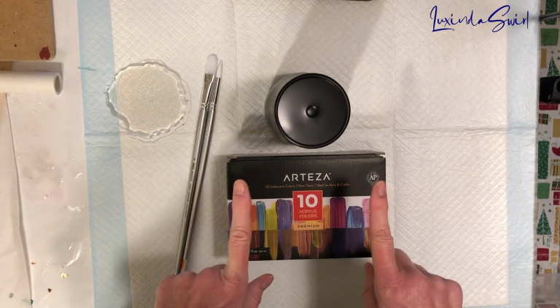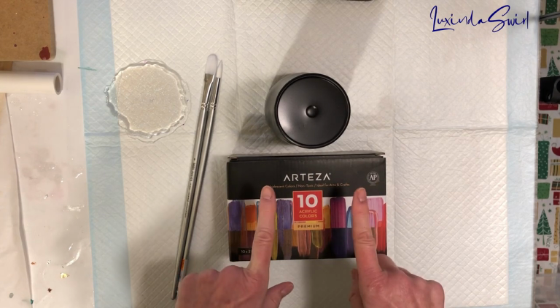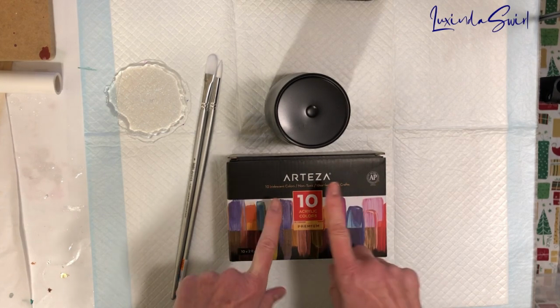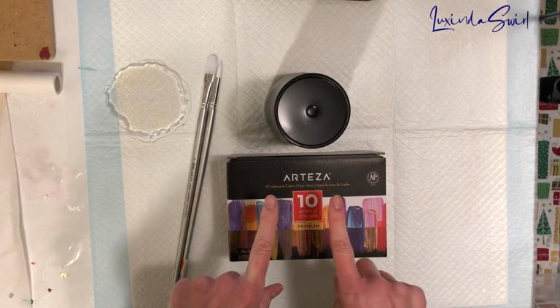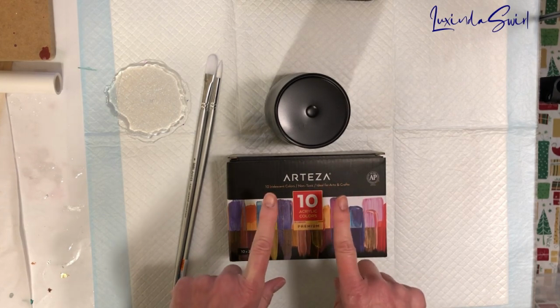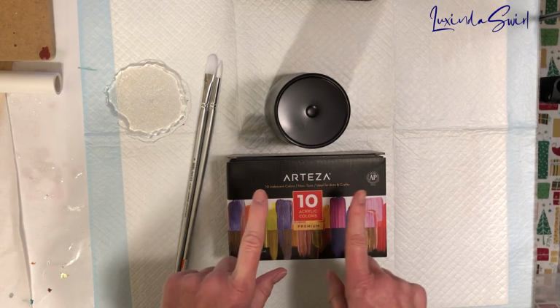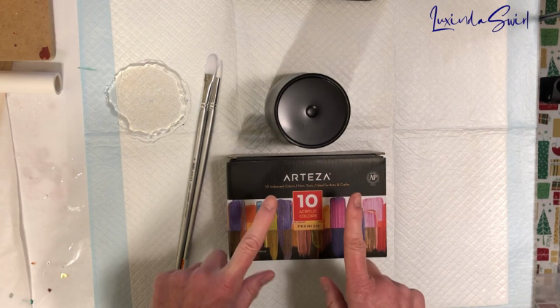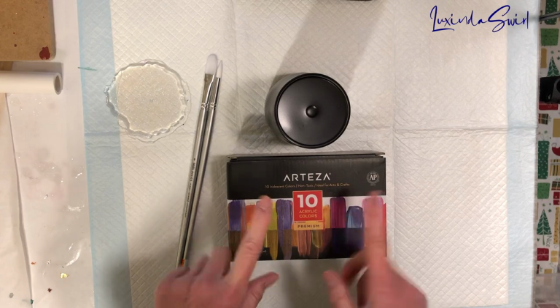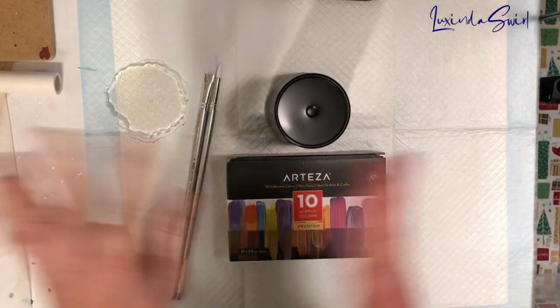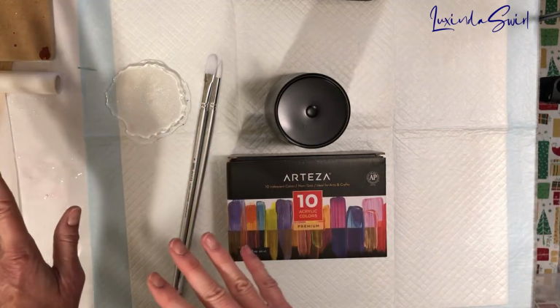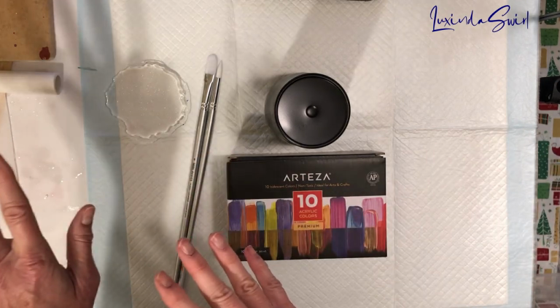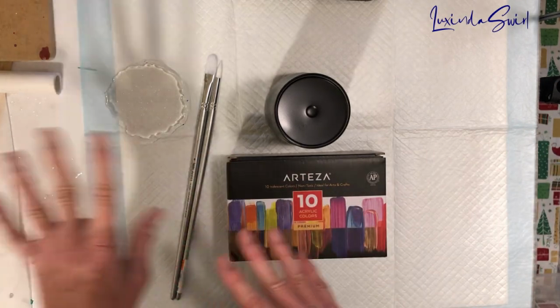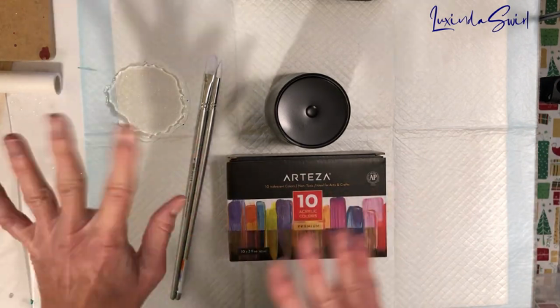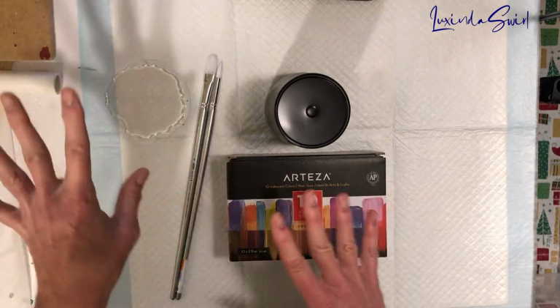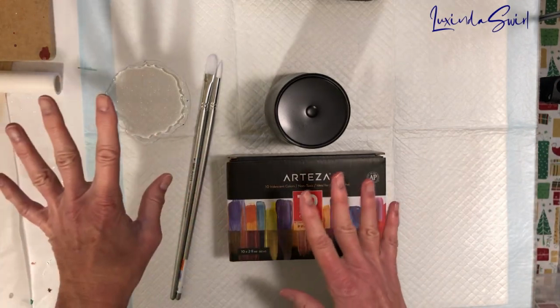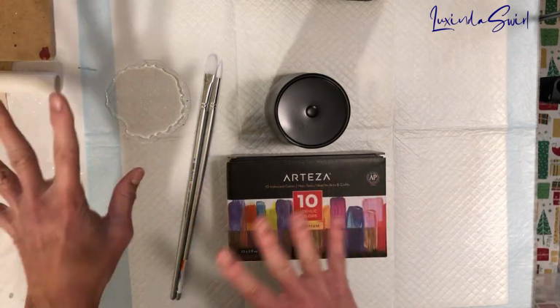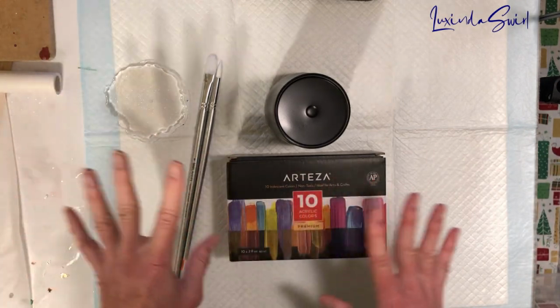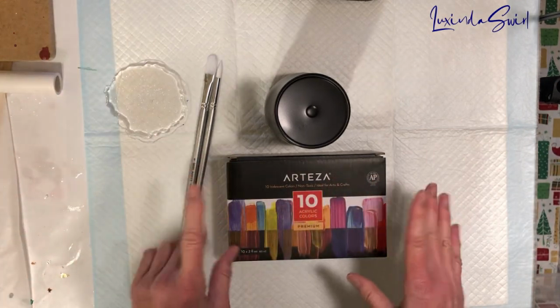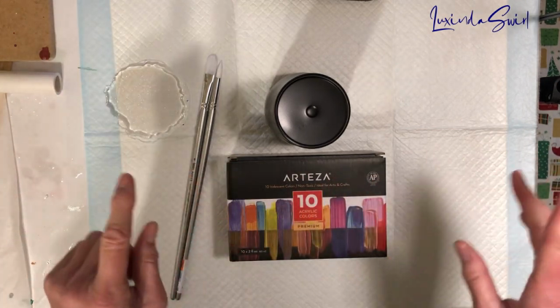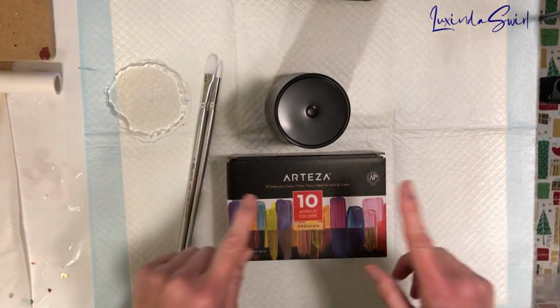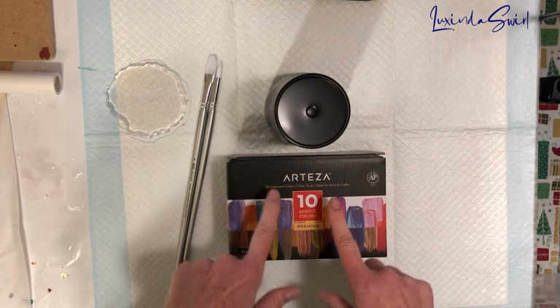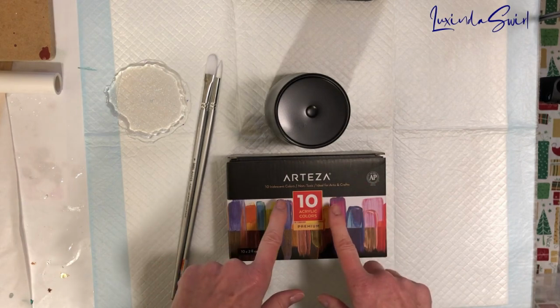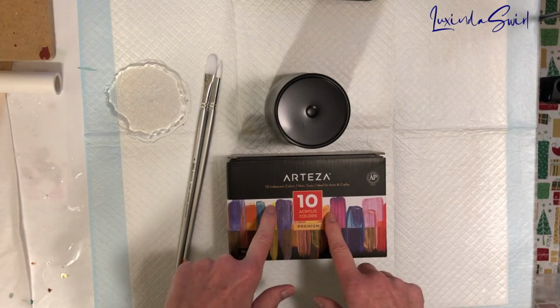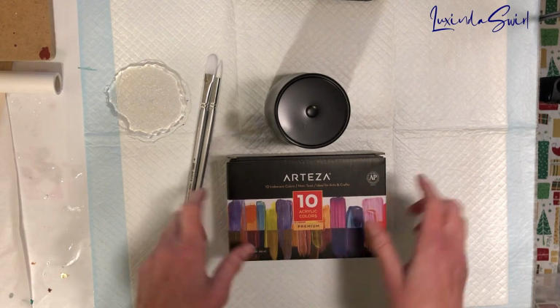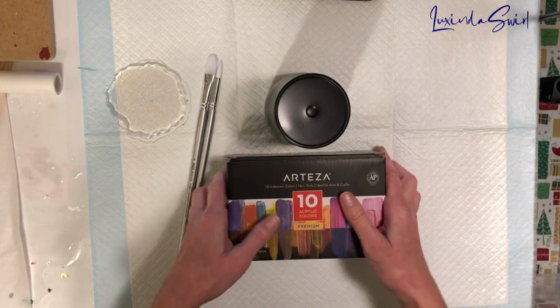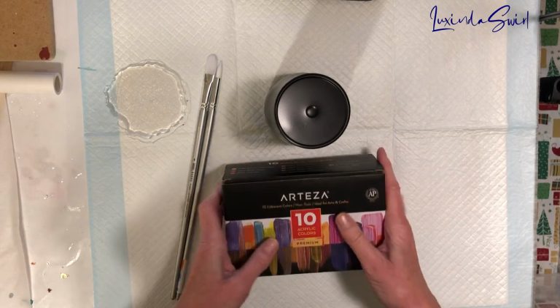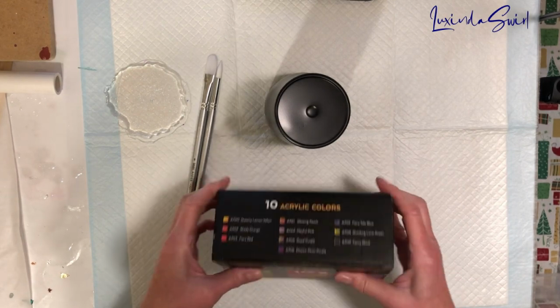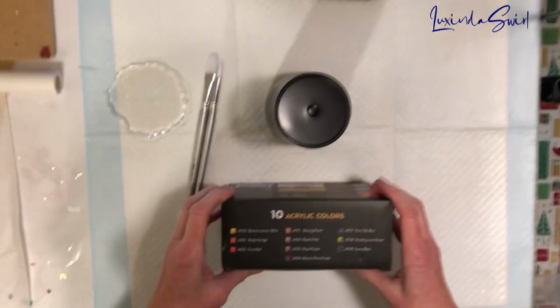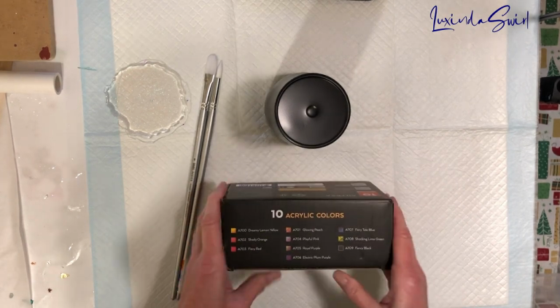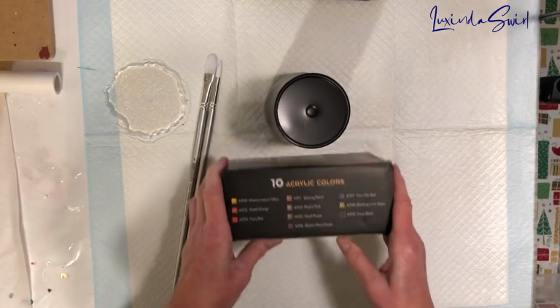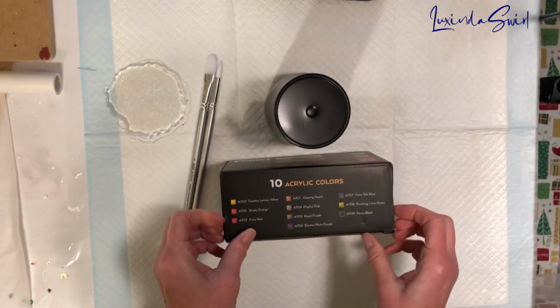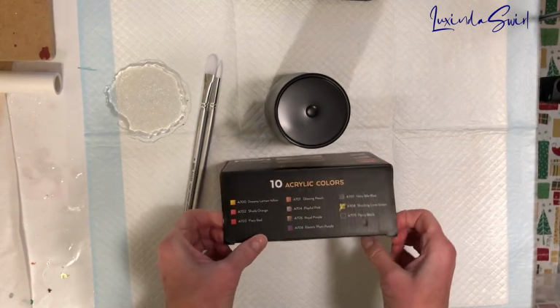So I'm not doing the same technique she did, so you should go watch that video to see what she did, because that's cool and I may try that later. But I wanted to use the same colors she did and do something a little different with them.